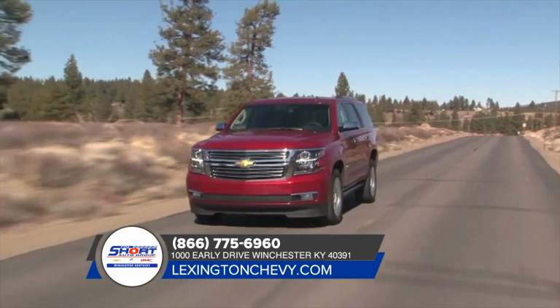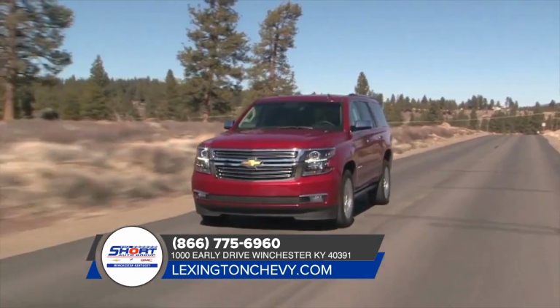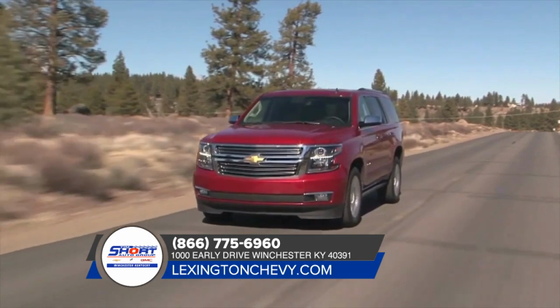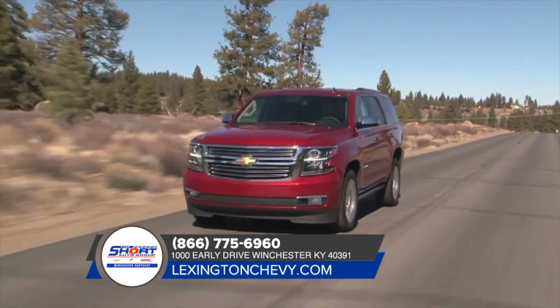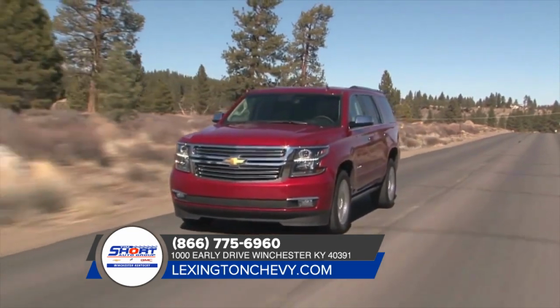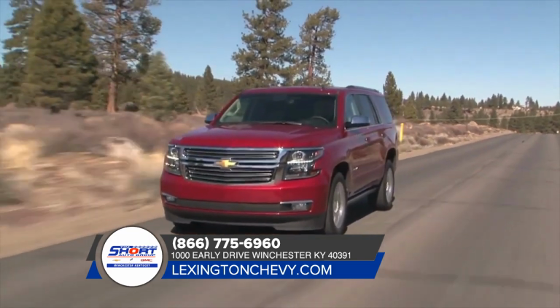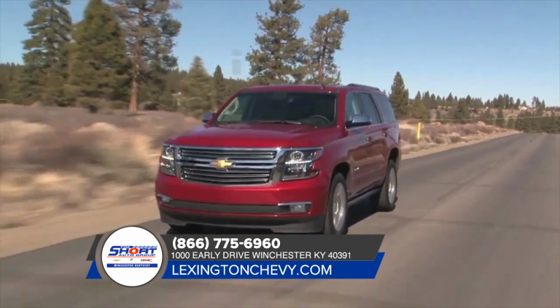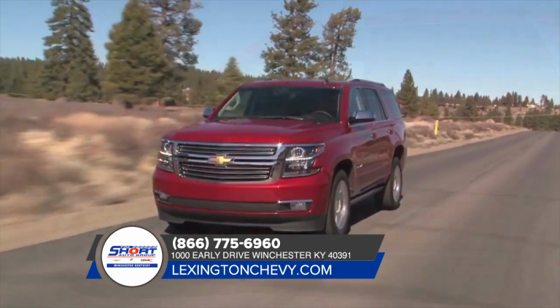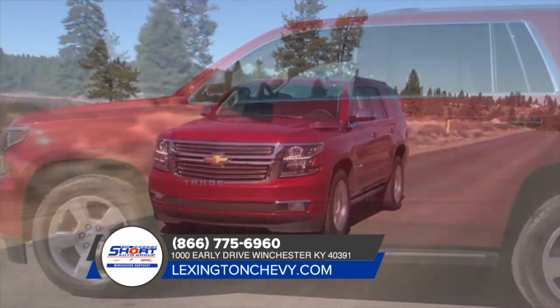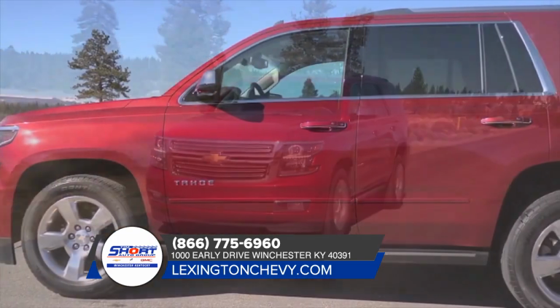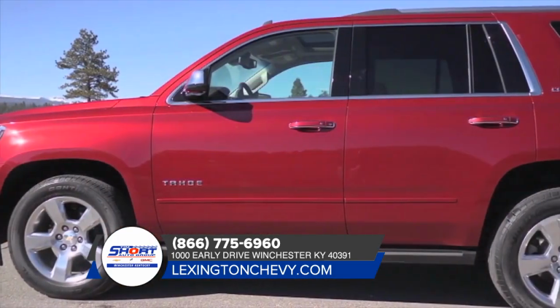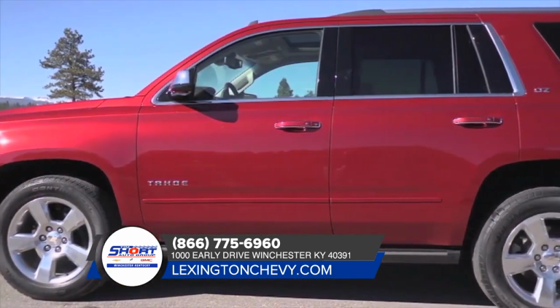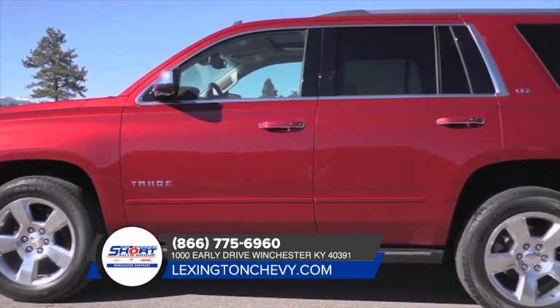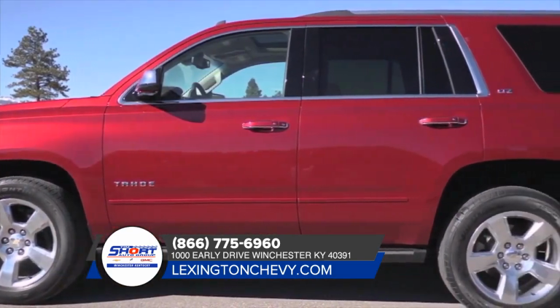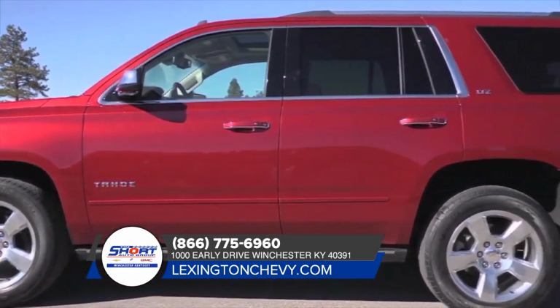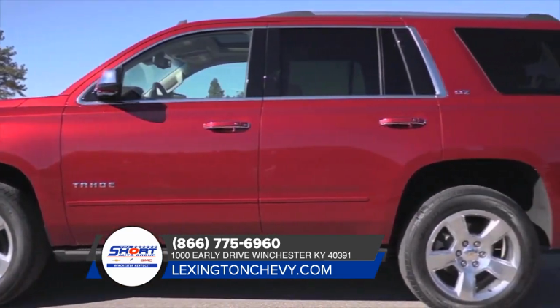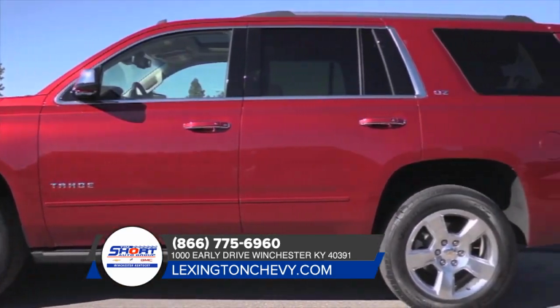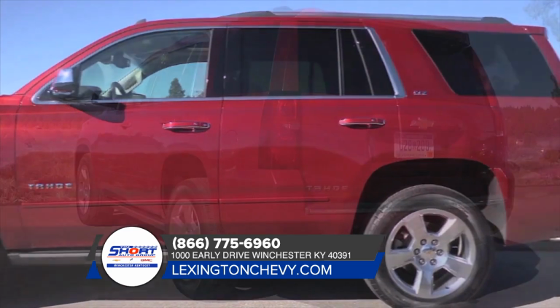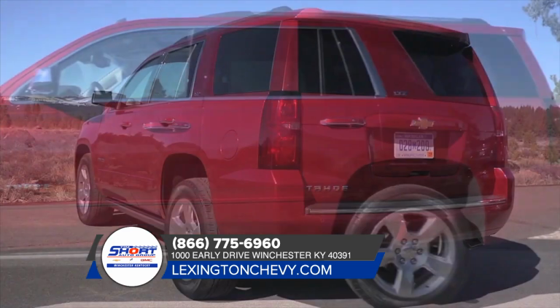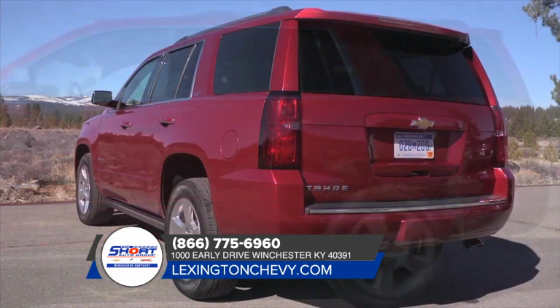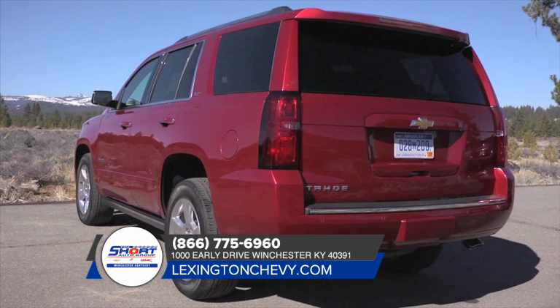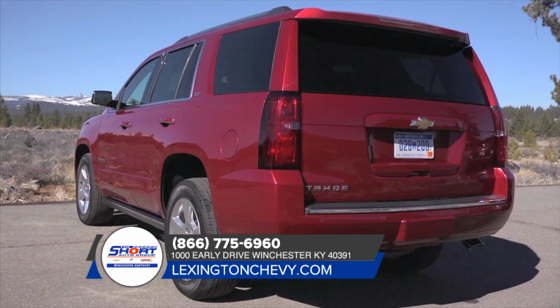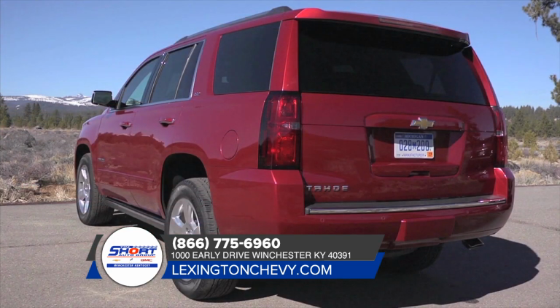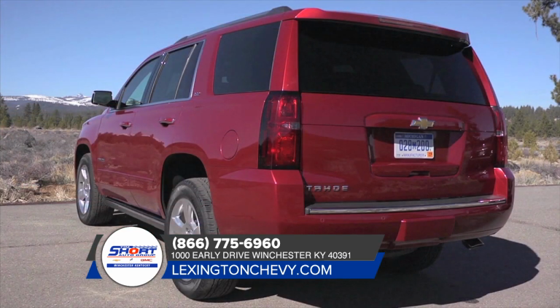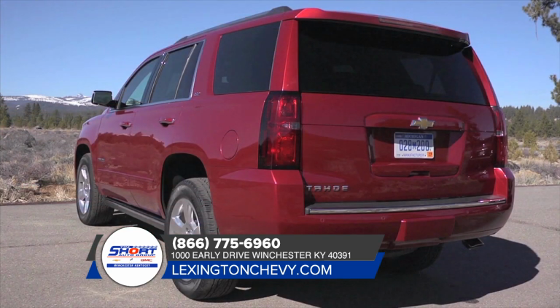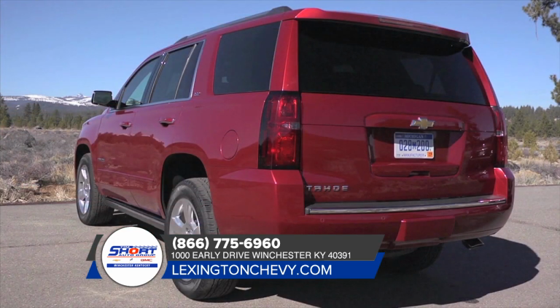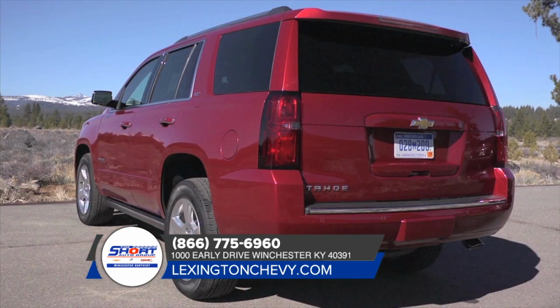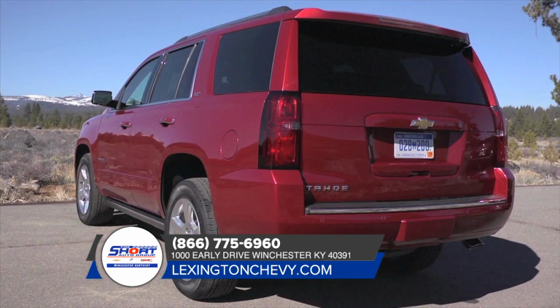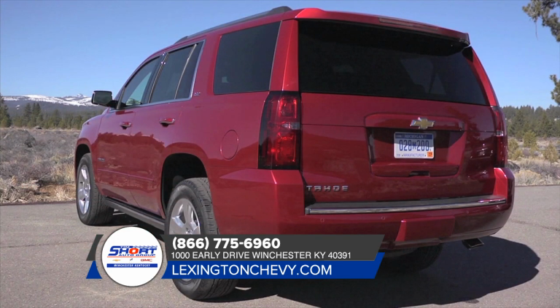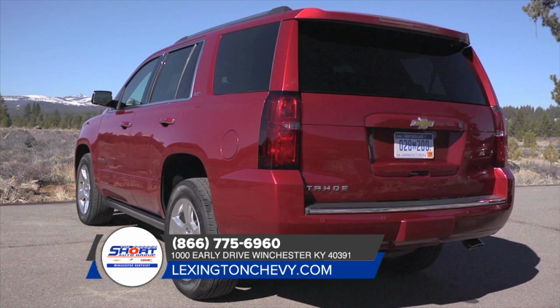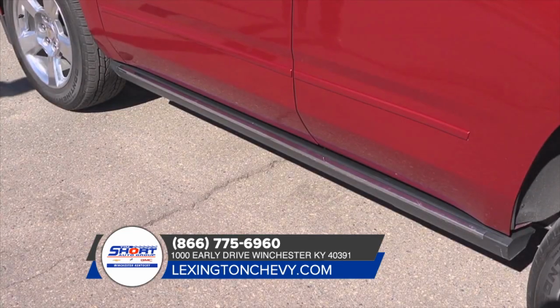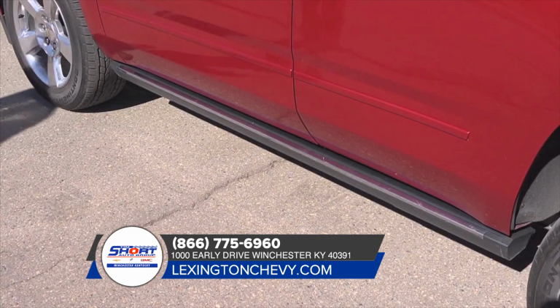Tahoe offers up to seven USB ports, a 110-volt three-pronged outlet, an available 4G LTE Wi-Fi connection, and a wireless charging station, available on Premier.